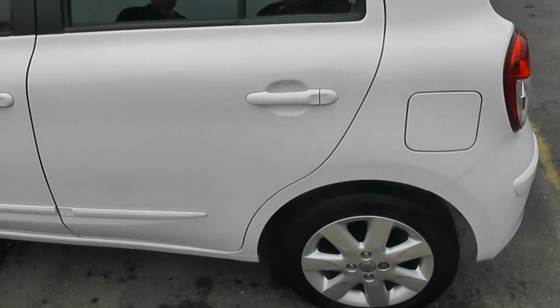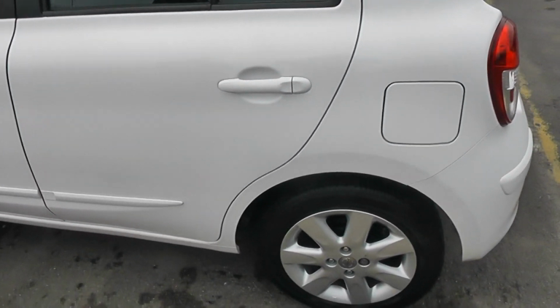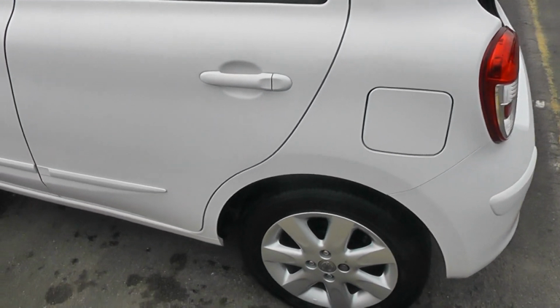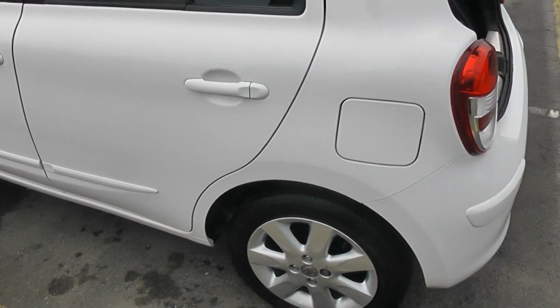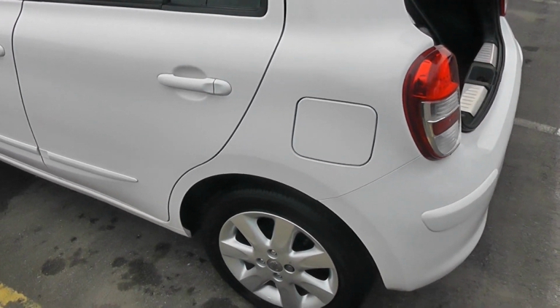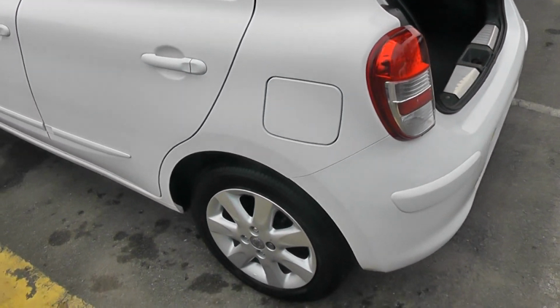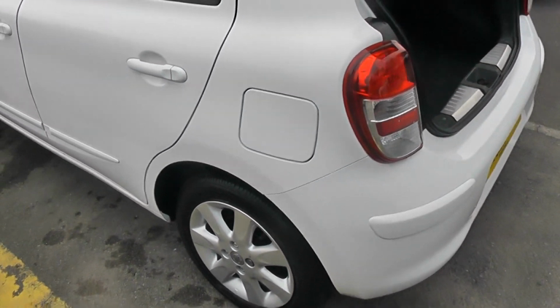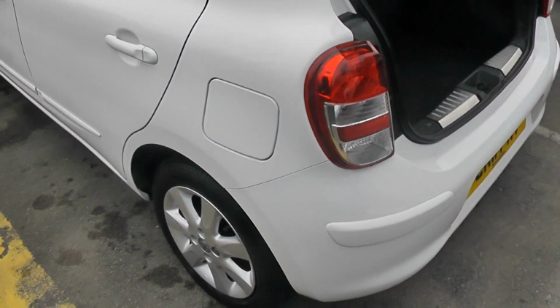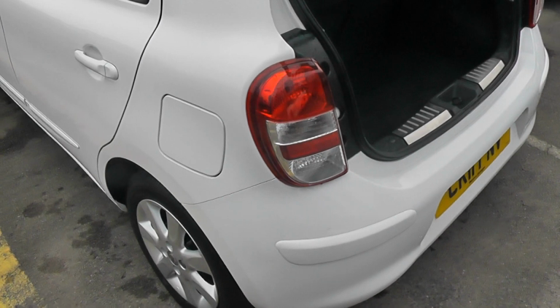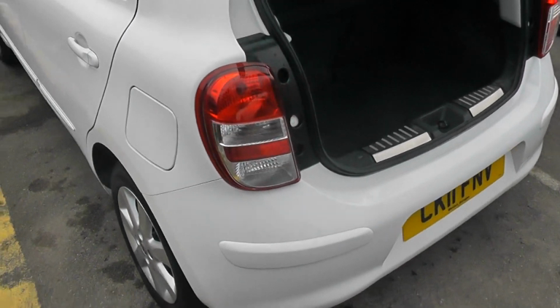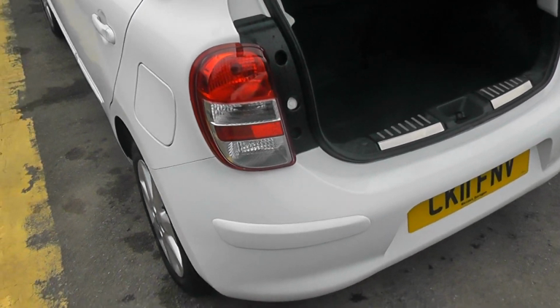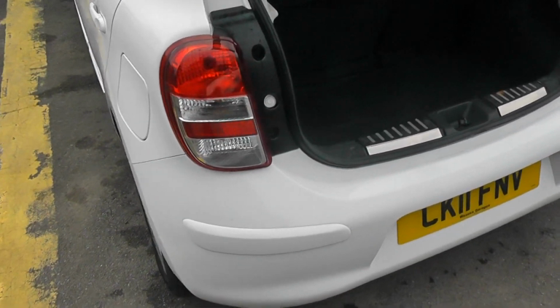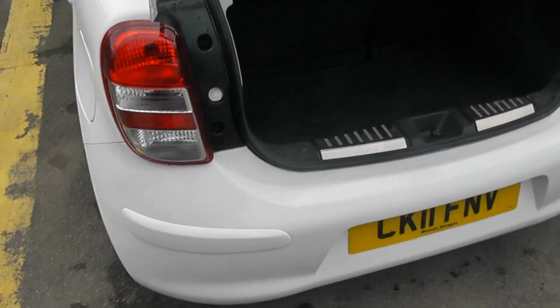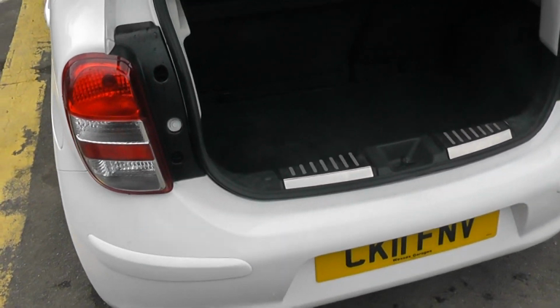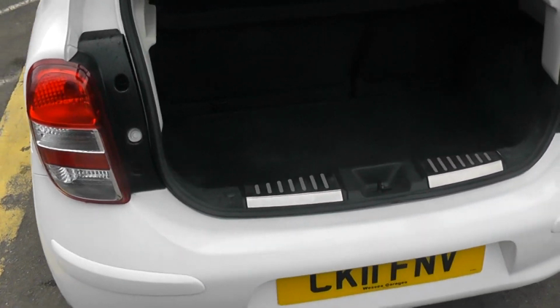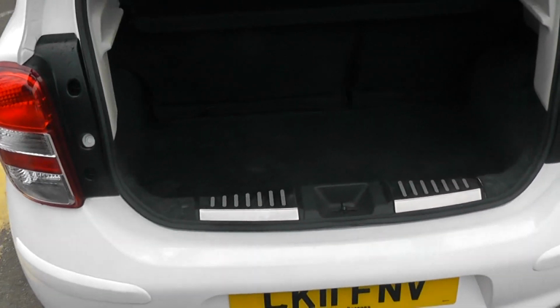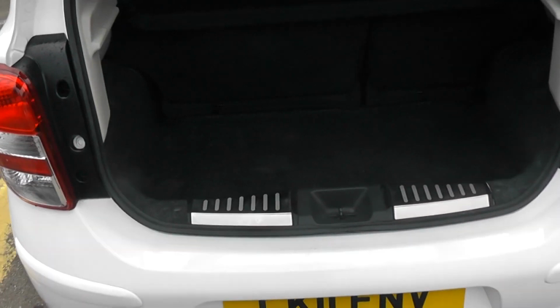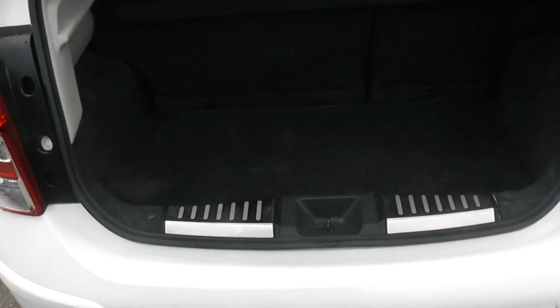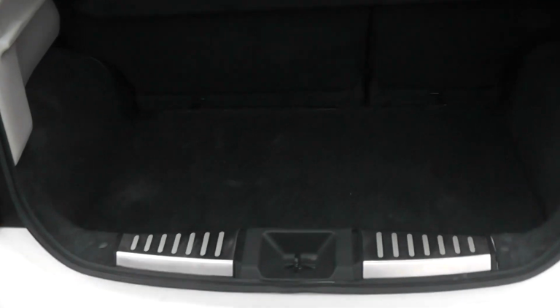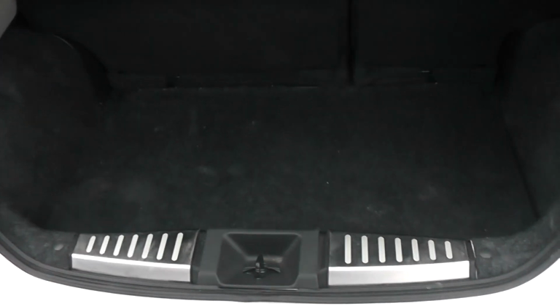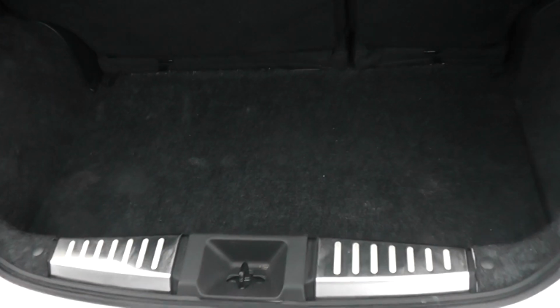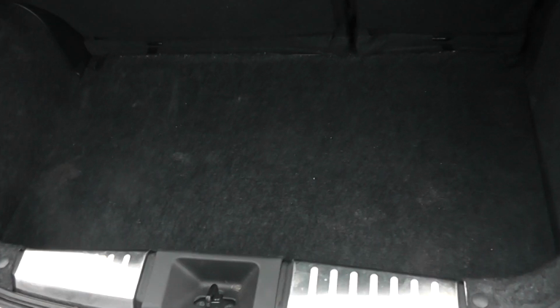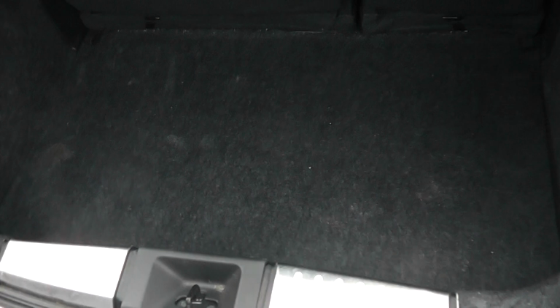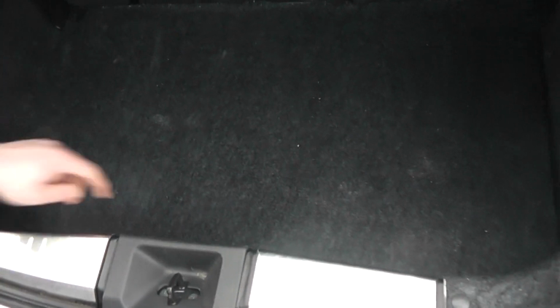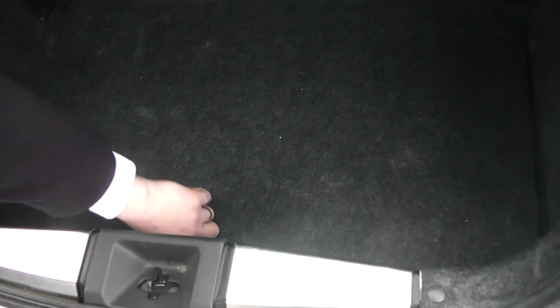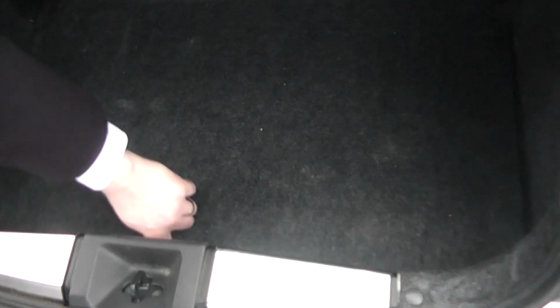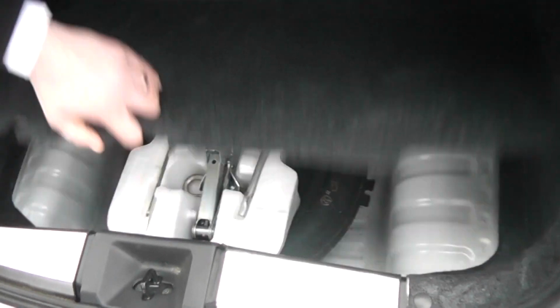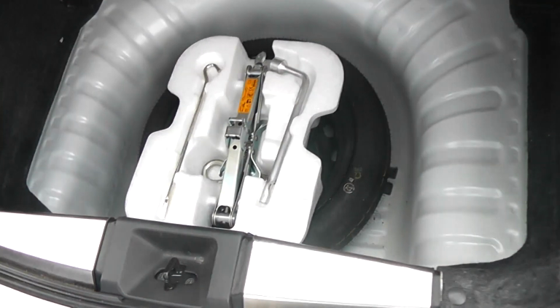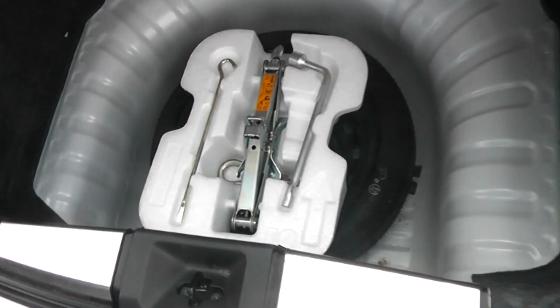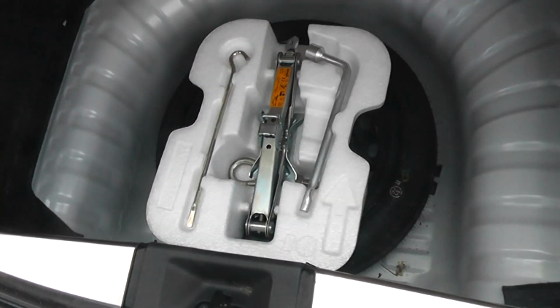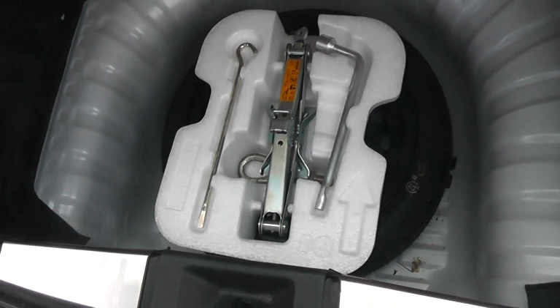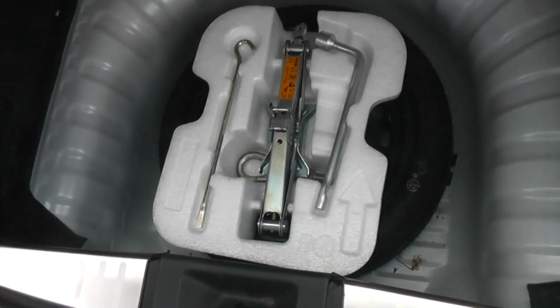This vehicle is in excellent condition inside and out. As you go around to the boot, you can see we have excellent storage space for a small car. If you have a quick look underneath, you can see we also have a spare wheel.